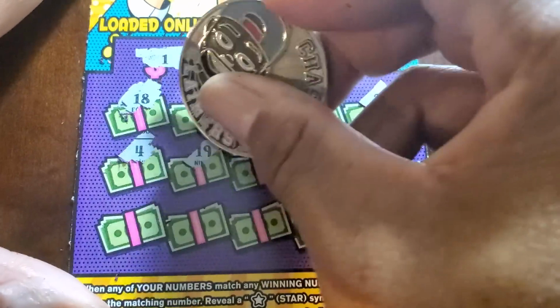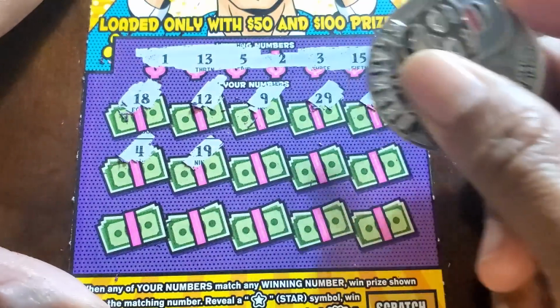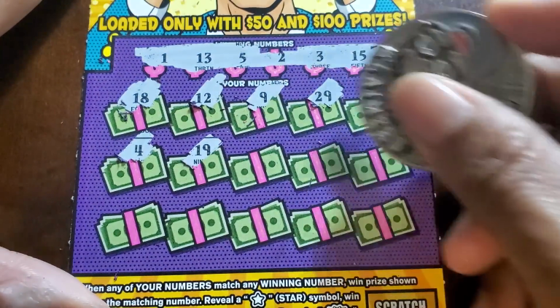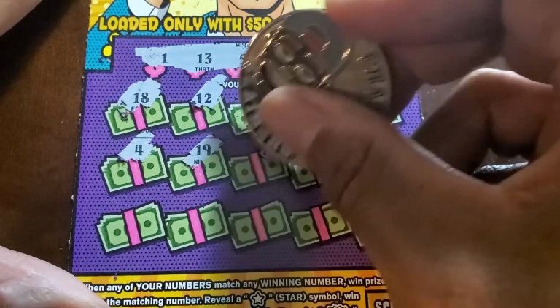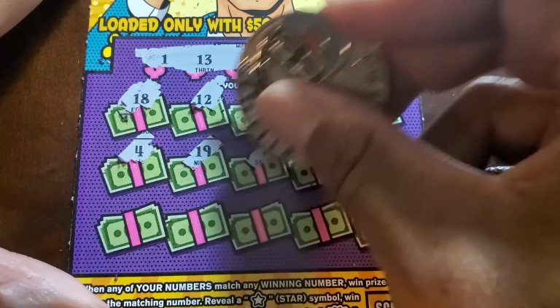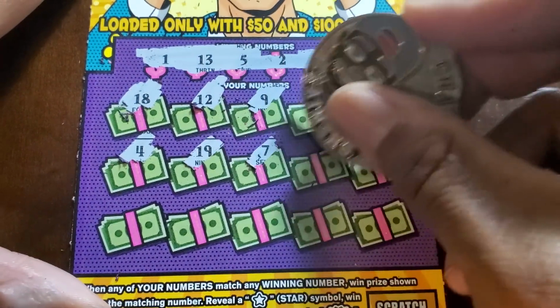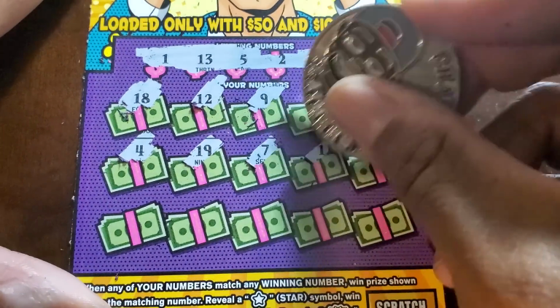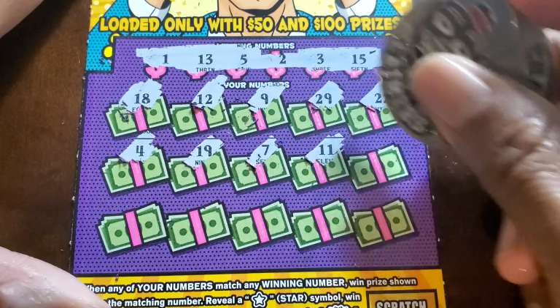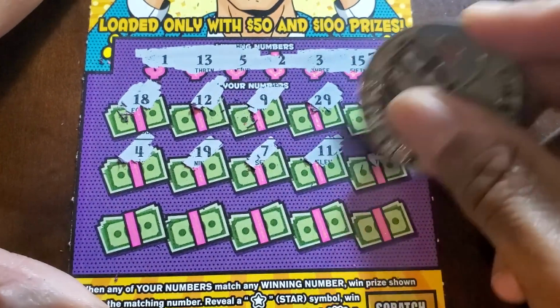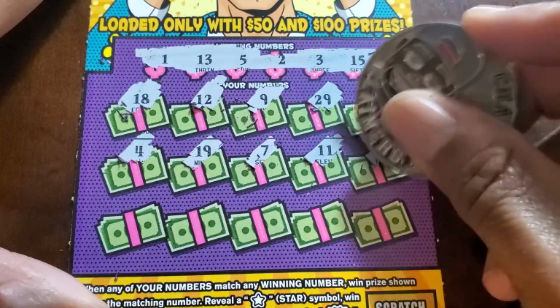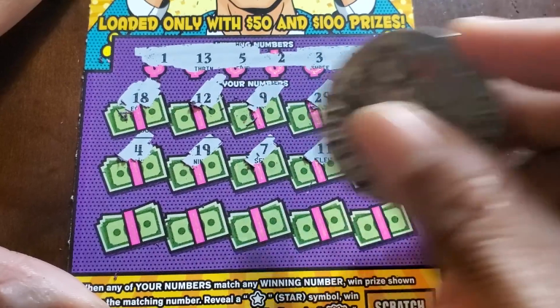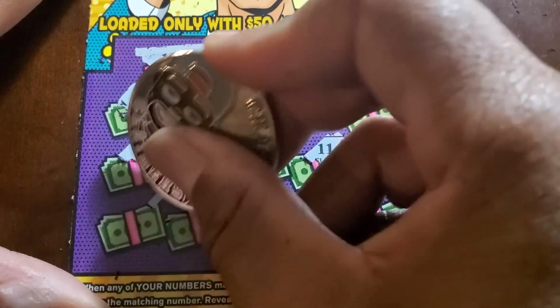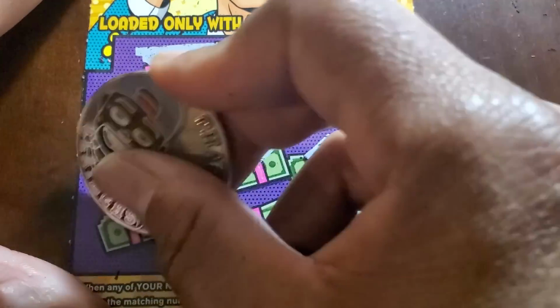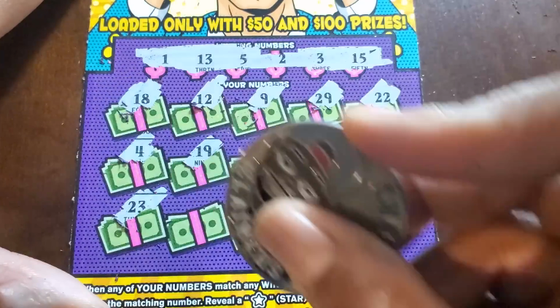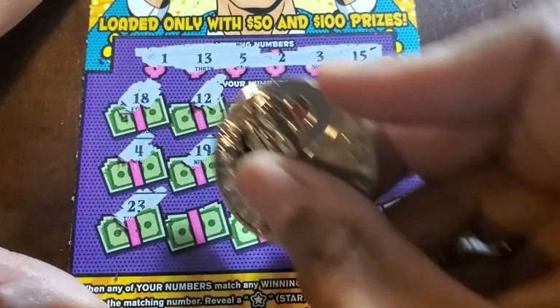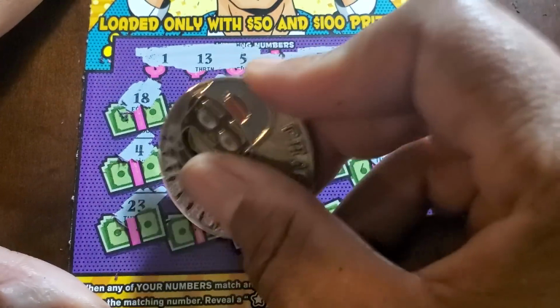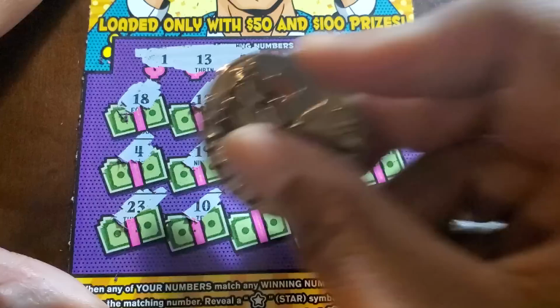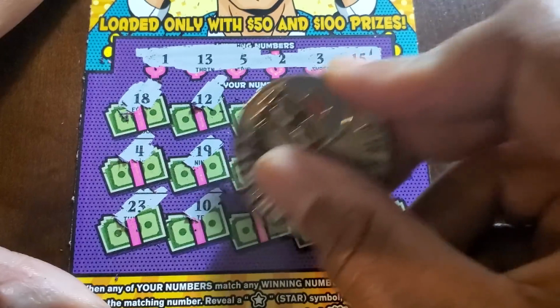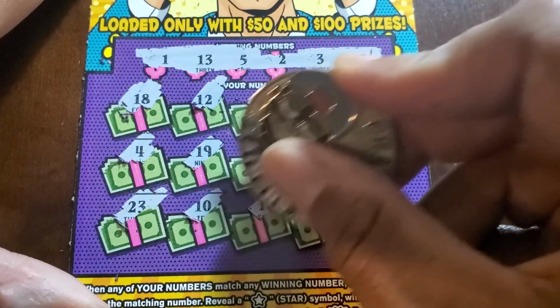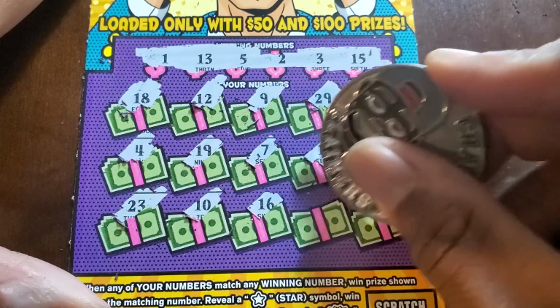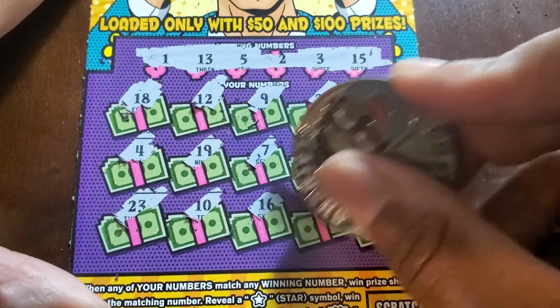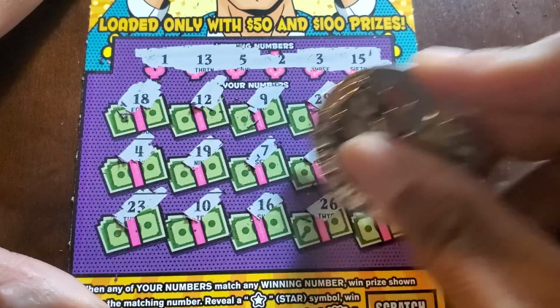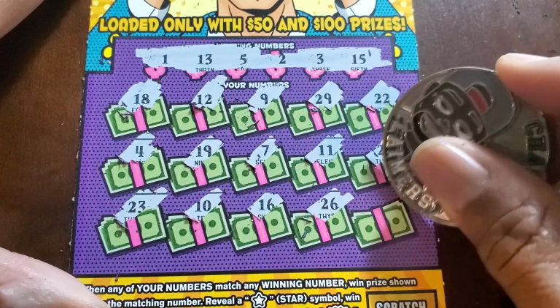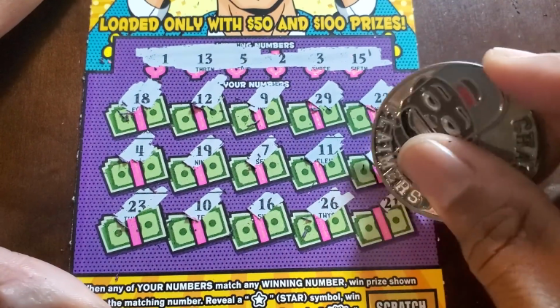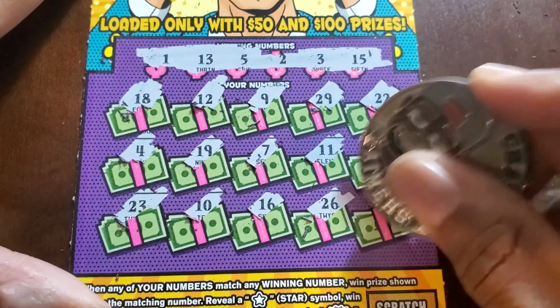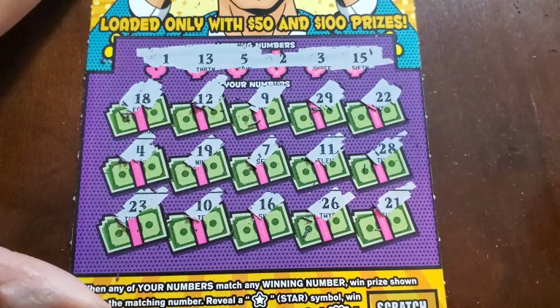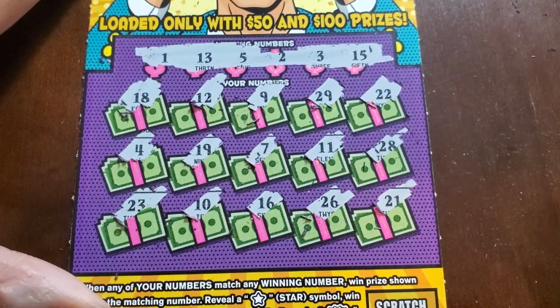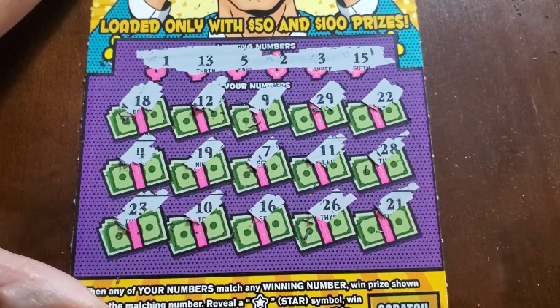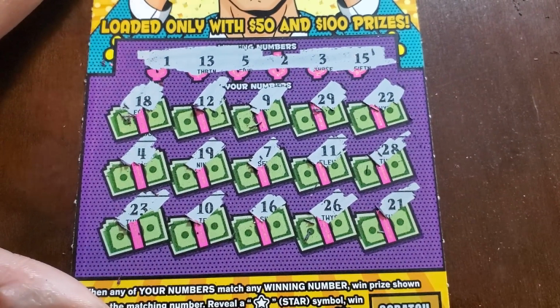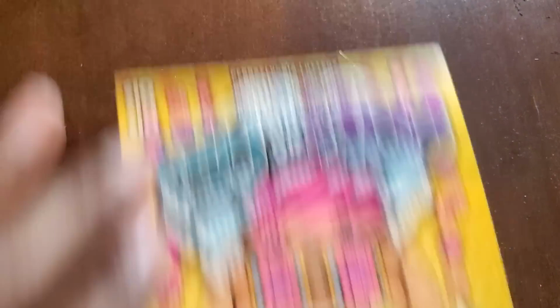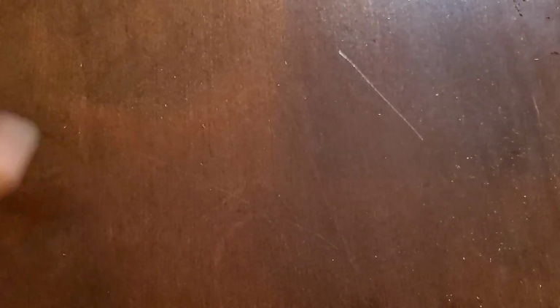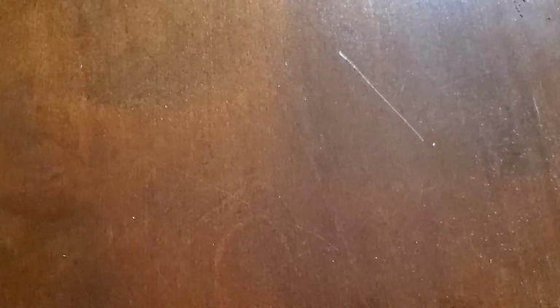Numbers: one, thirteen, five, two, three, fifteen, four, nineteen, seven, eleven, twenty-eight, twenty-three. I was actually hoping this ticket wasn't even in there but there it was — and there we lose.